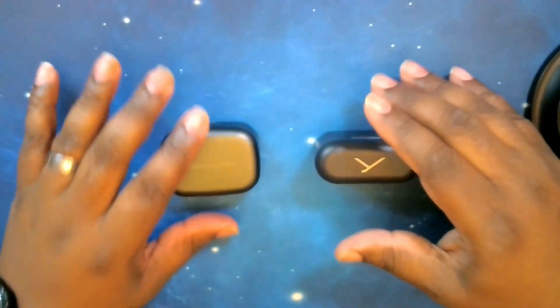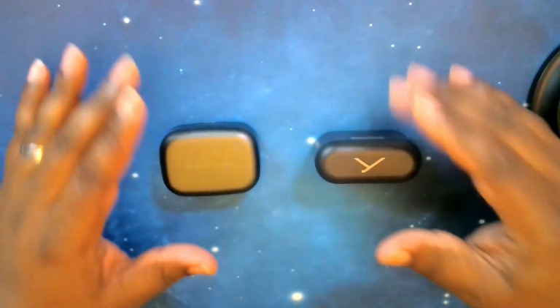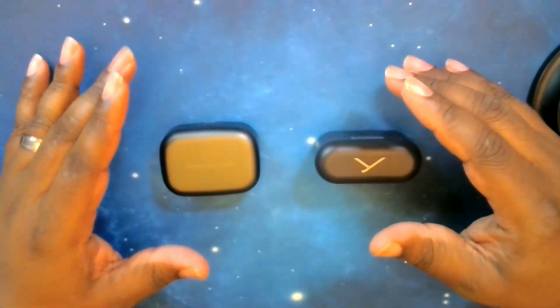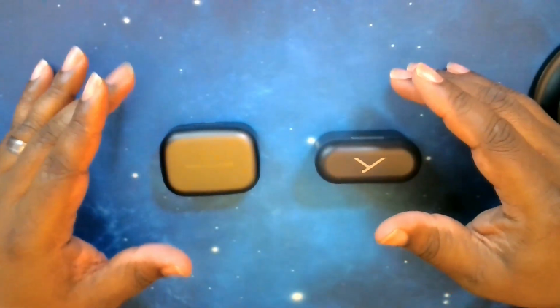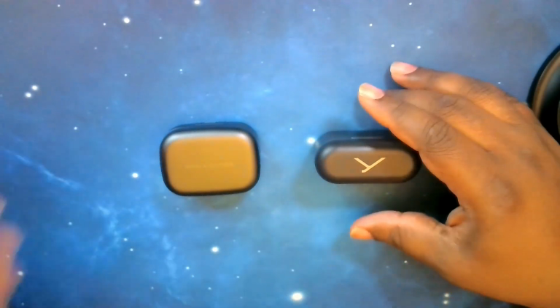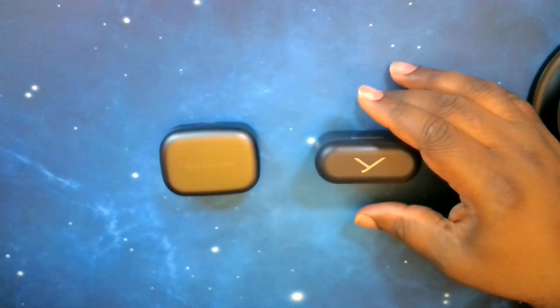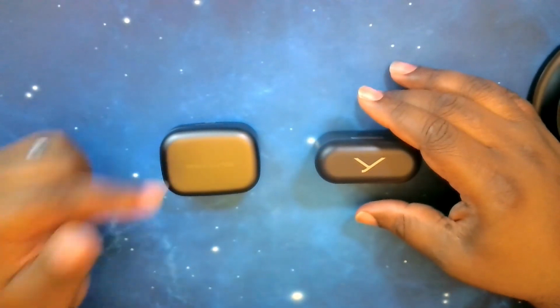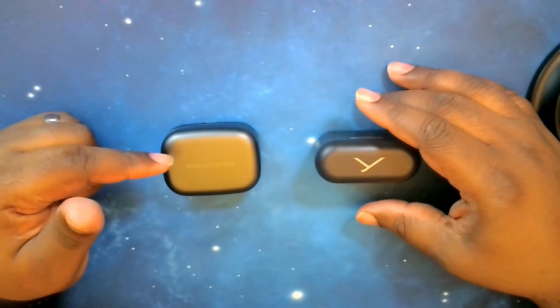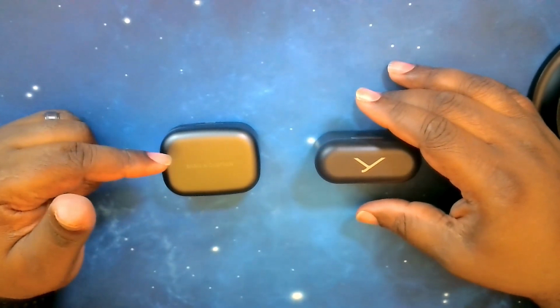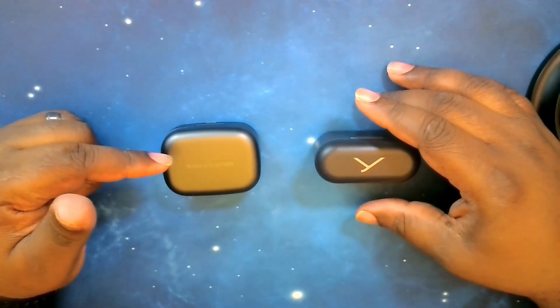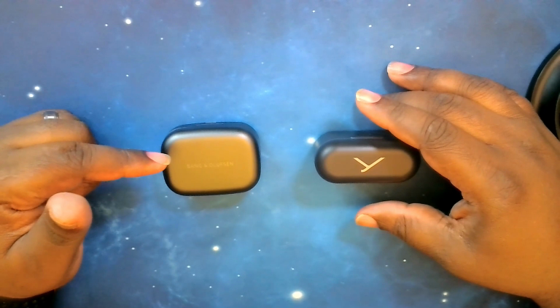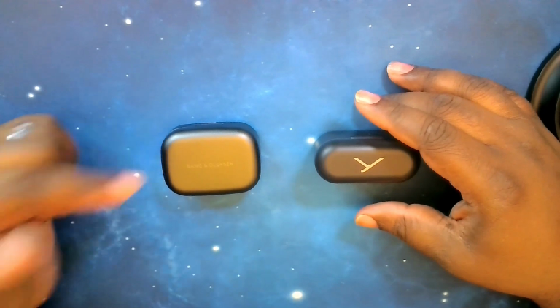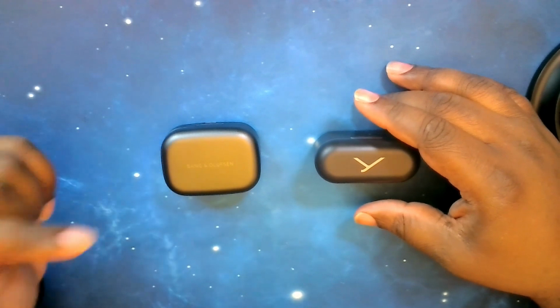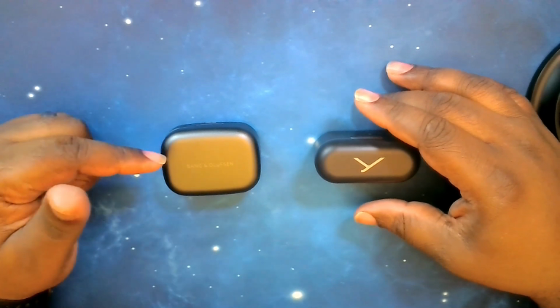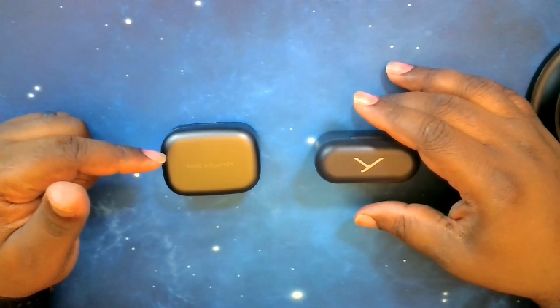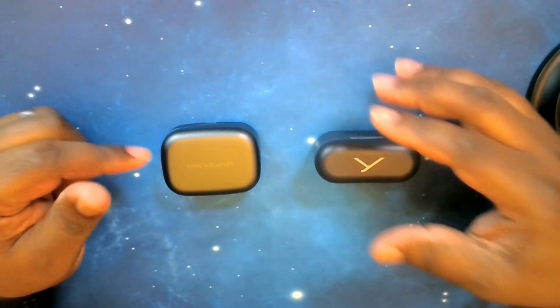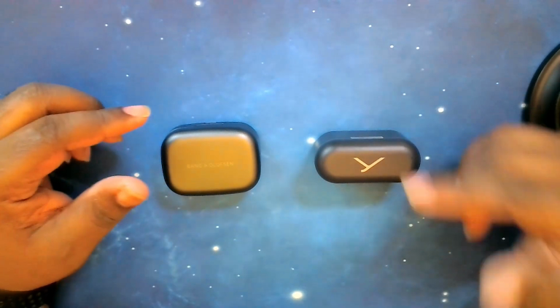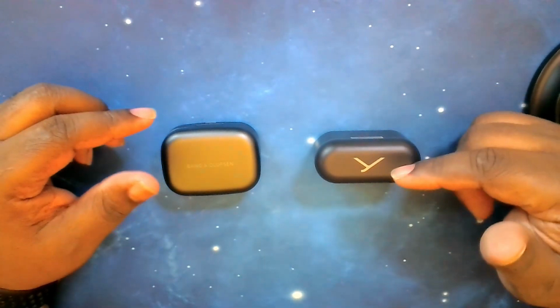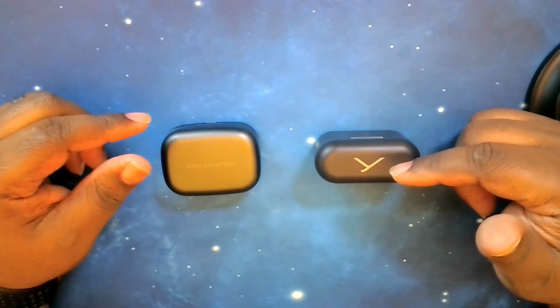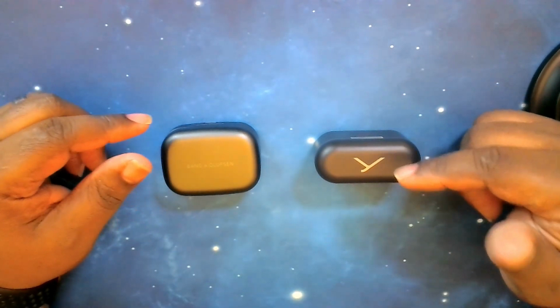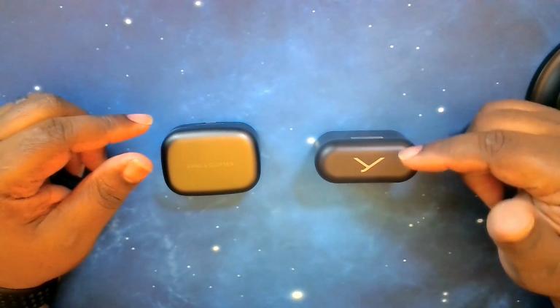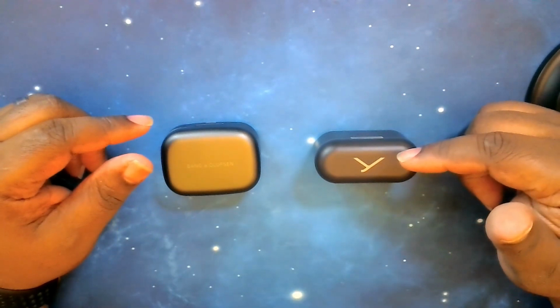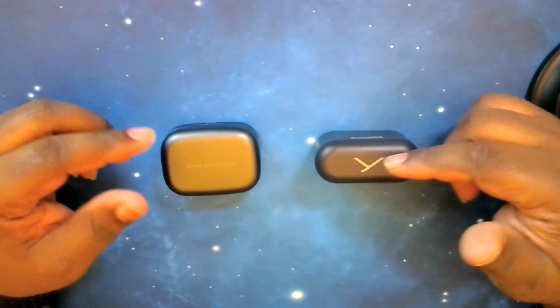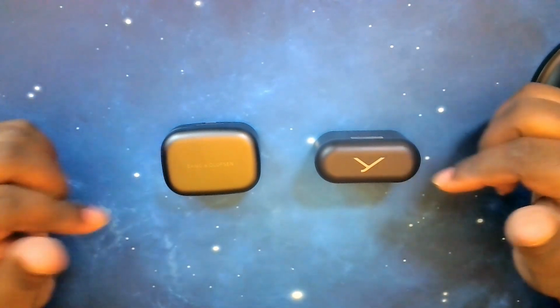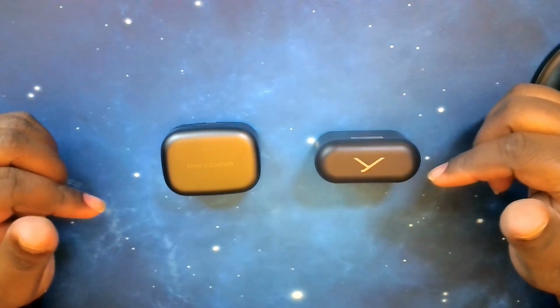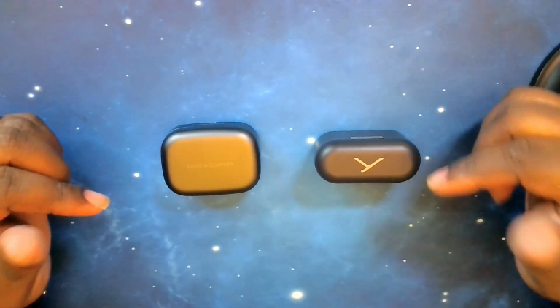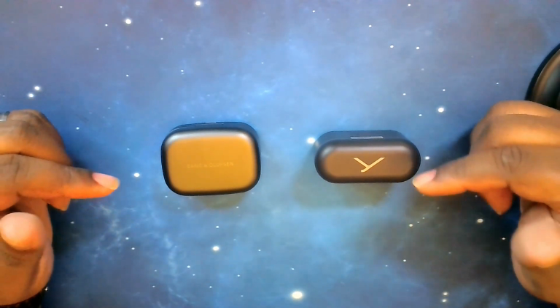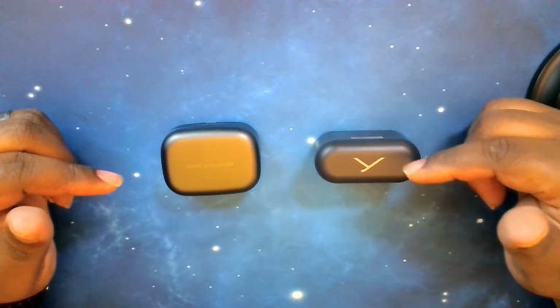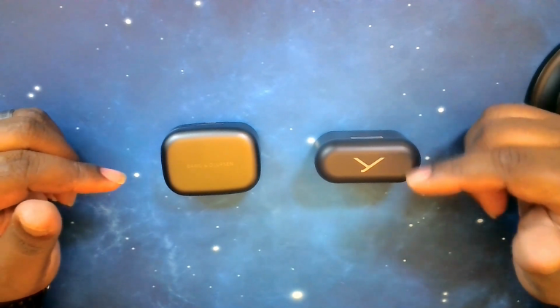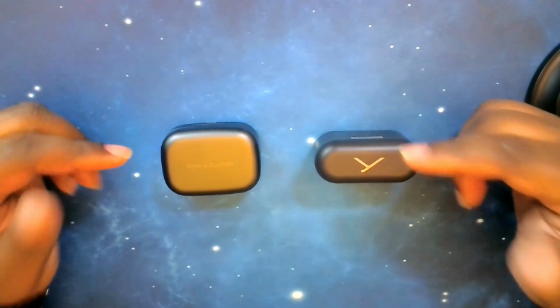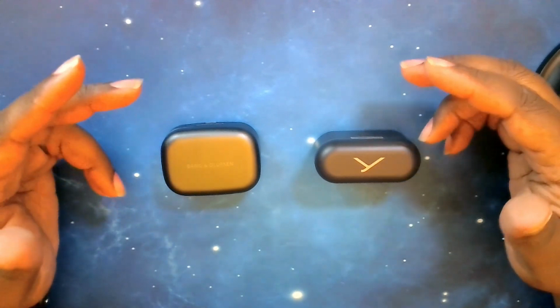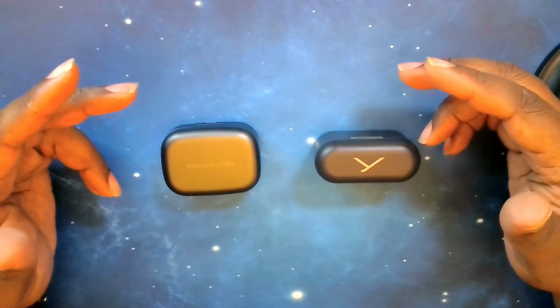First, let's talk price. The Beoplay EX comes in at $399, where the Free BYRD comes in at $249.